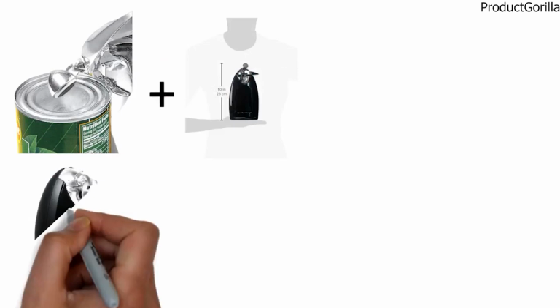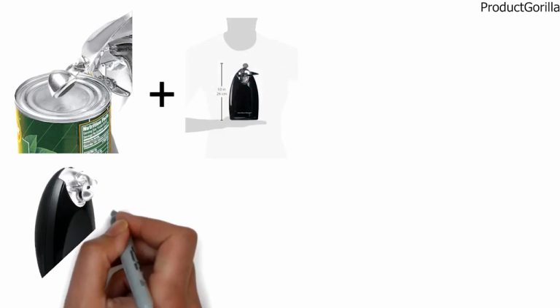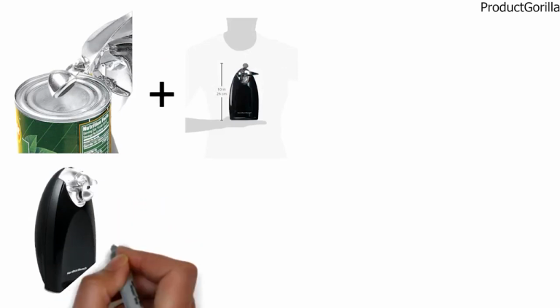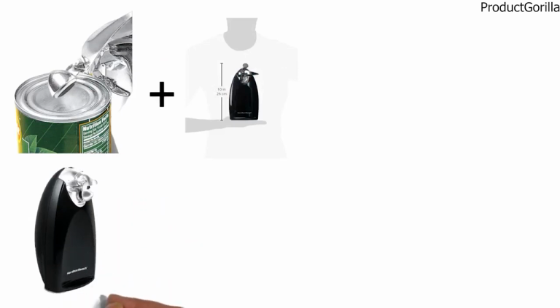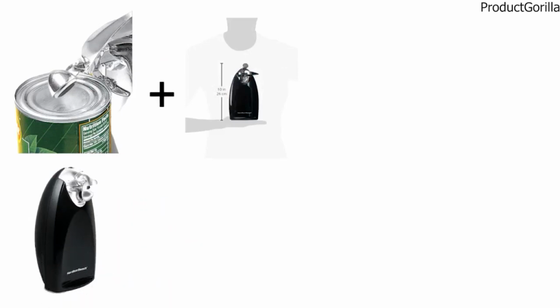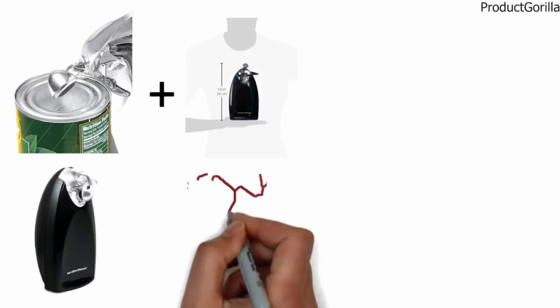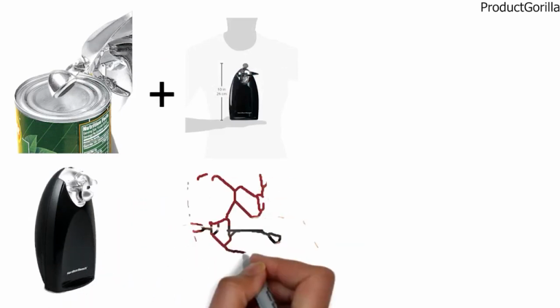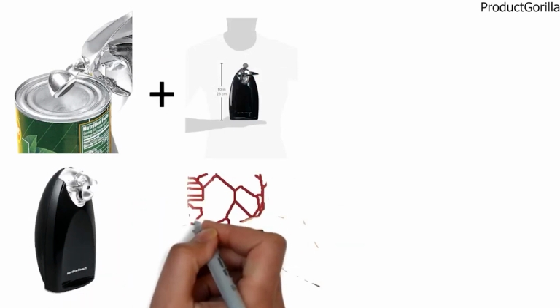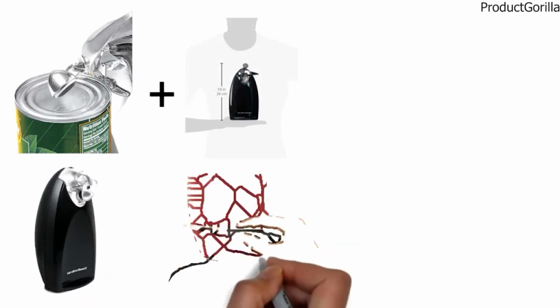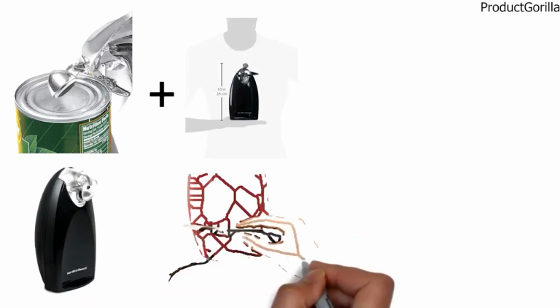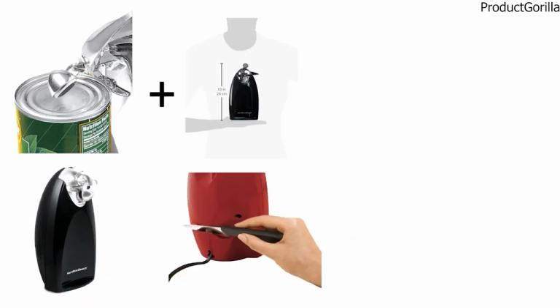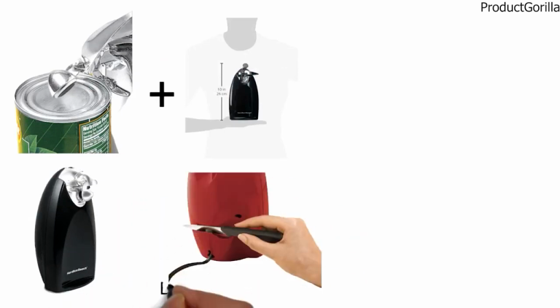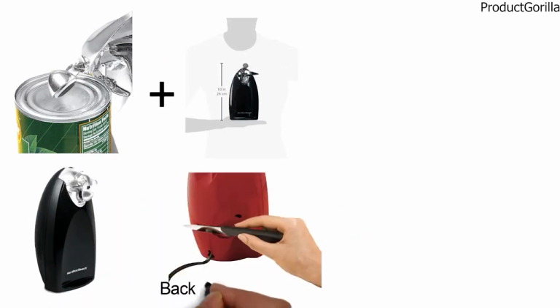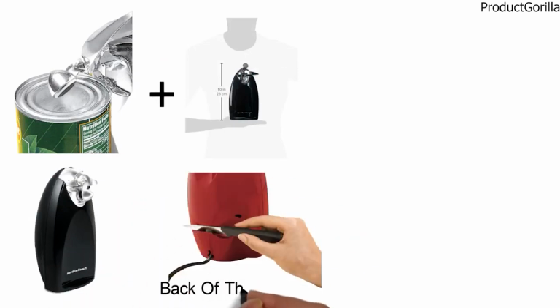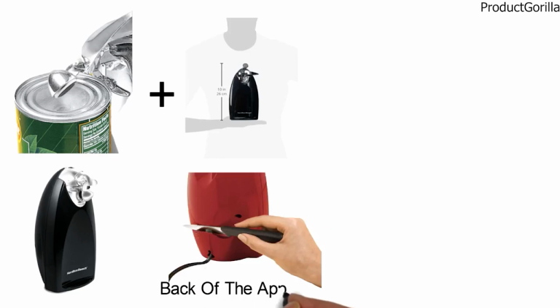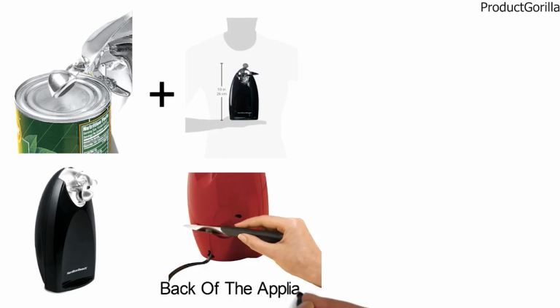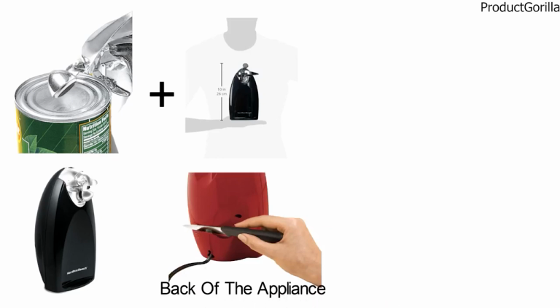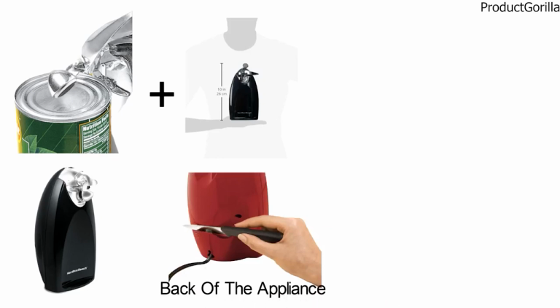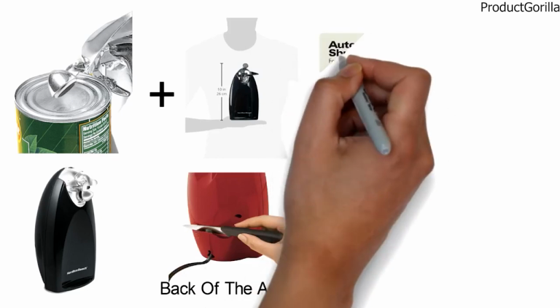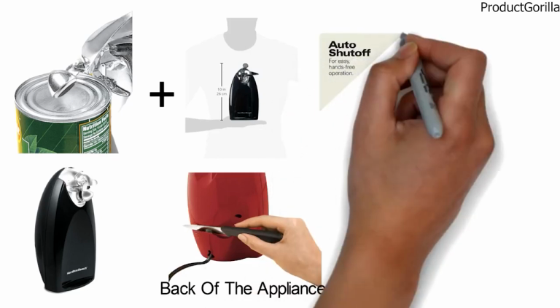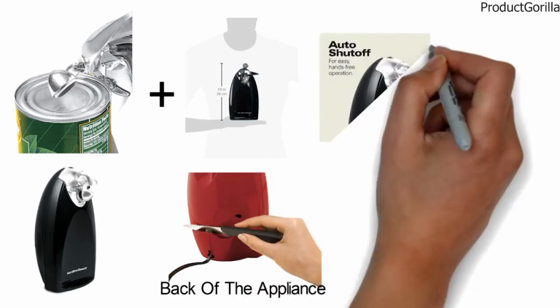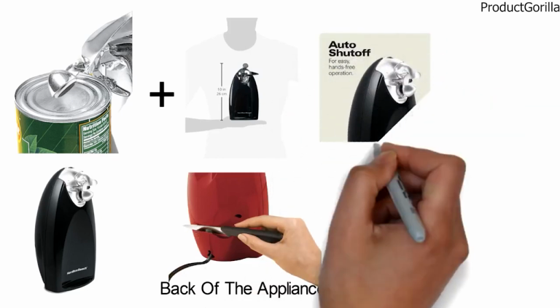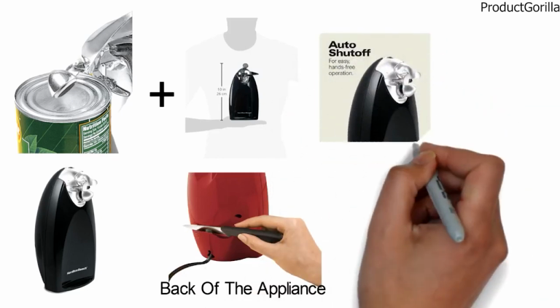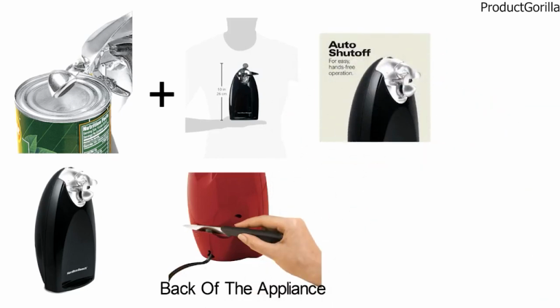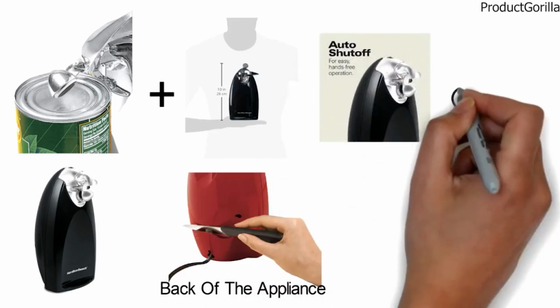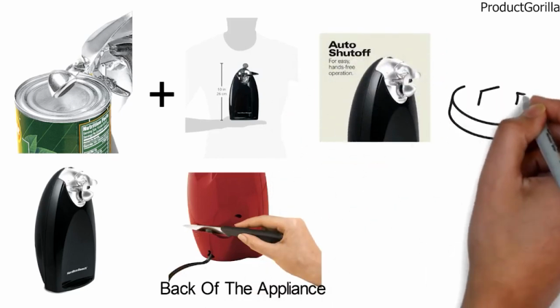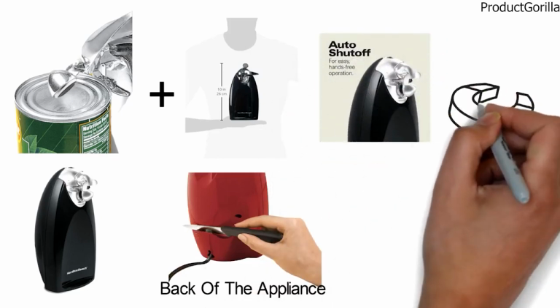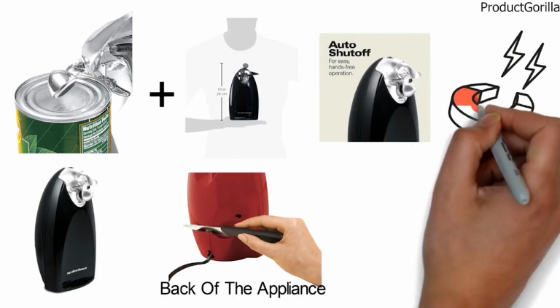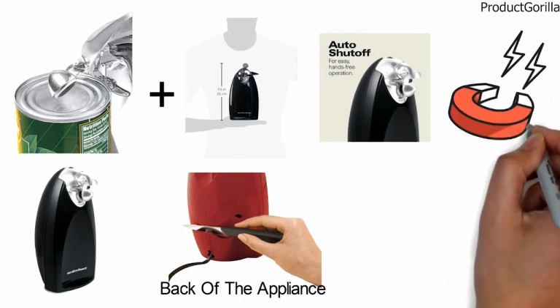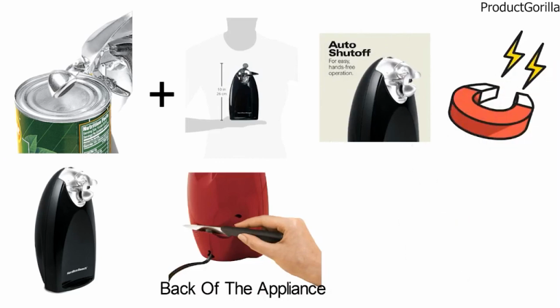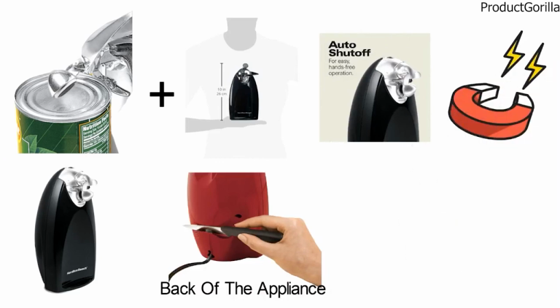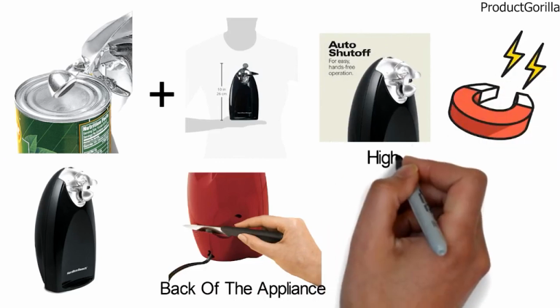The heavyweight can opener doubles as a knife sharpener with a featured sharpening tool in the back of the appliance. It also comes with an auto shut-off option and a can-holding magnet for smooth, hands-free operation and a high safety level.